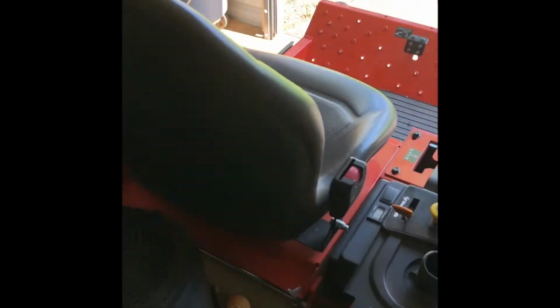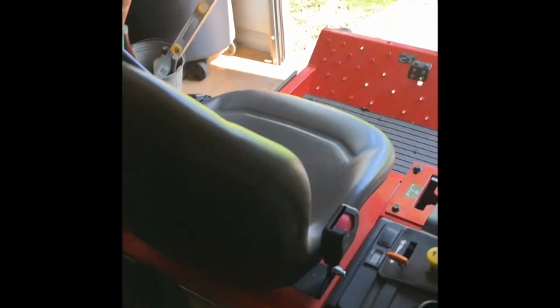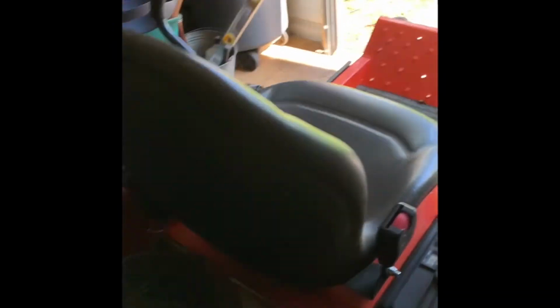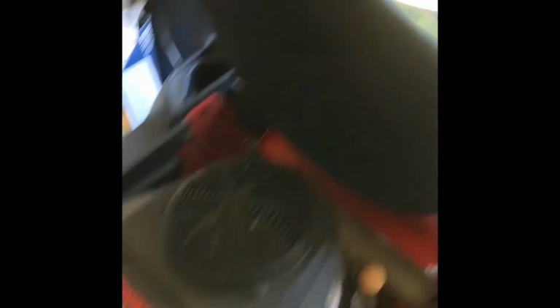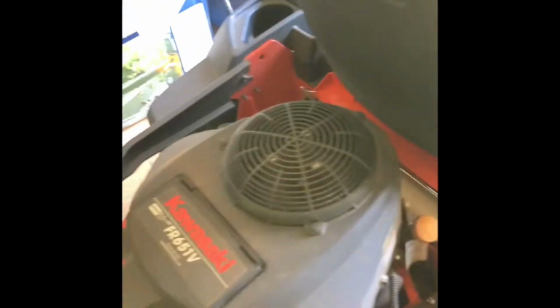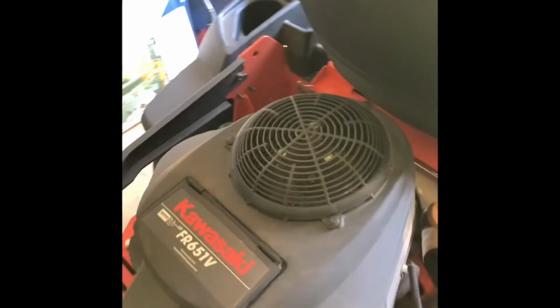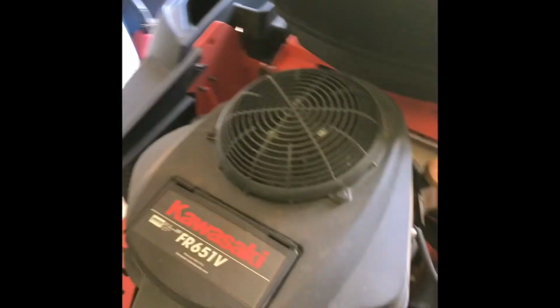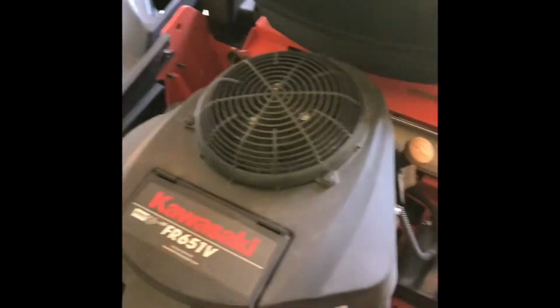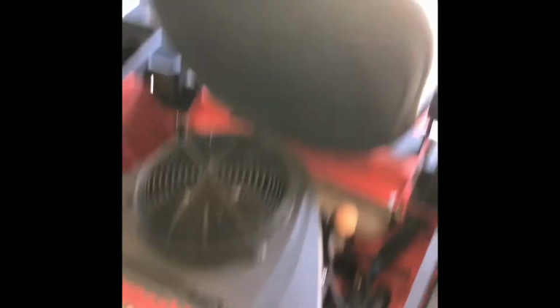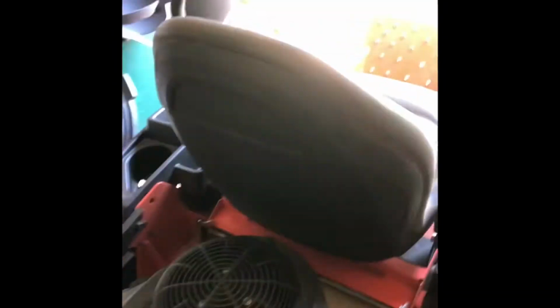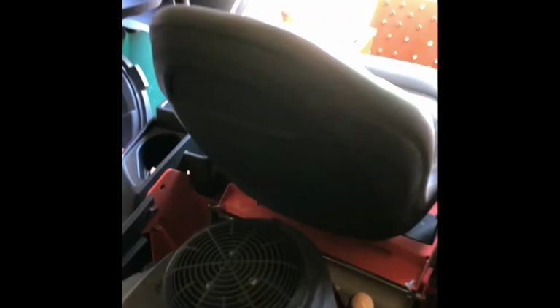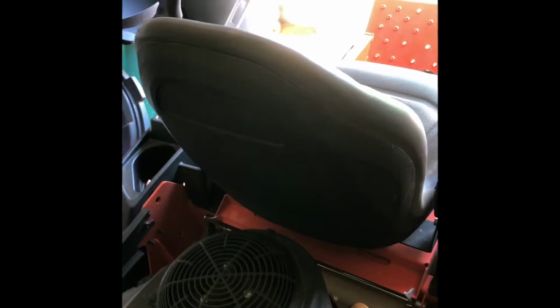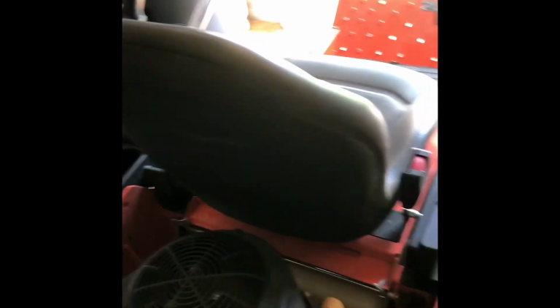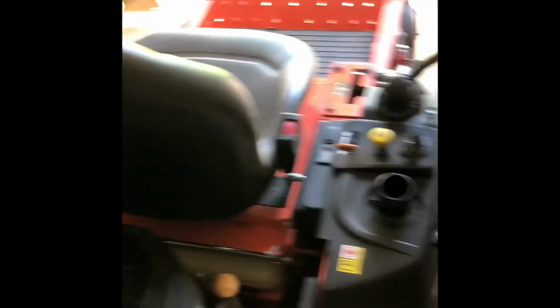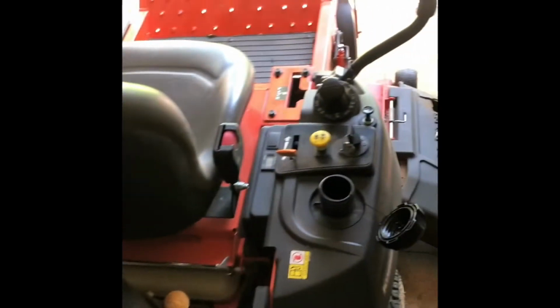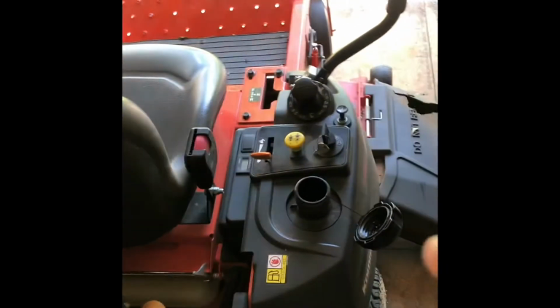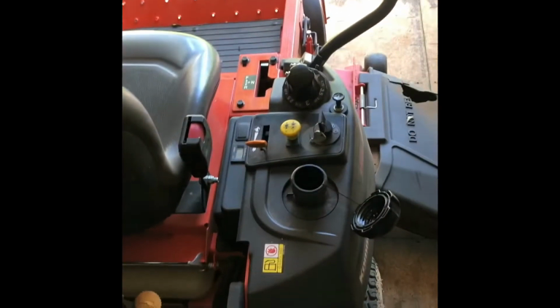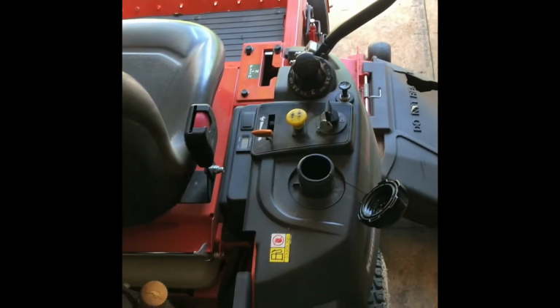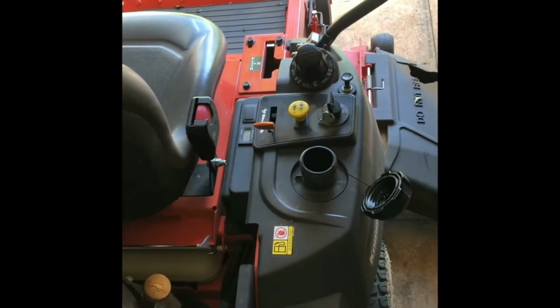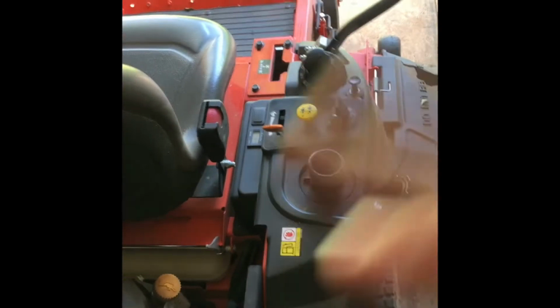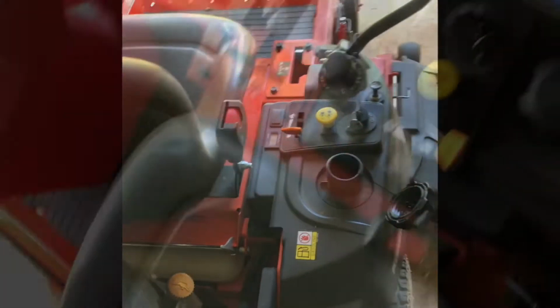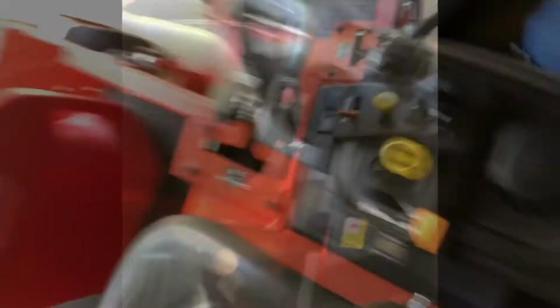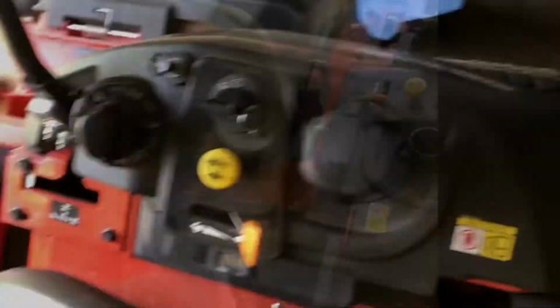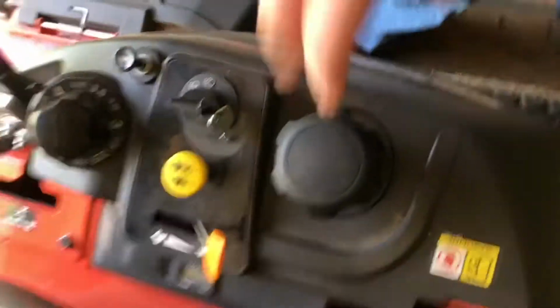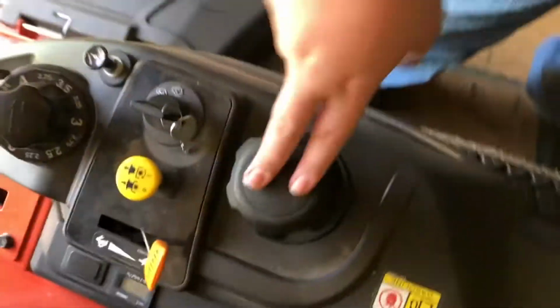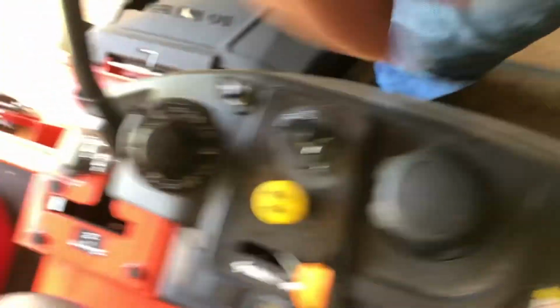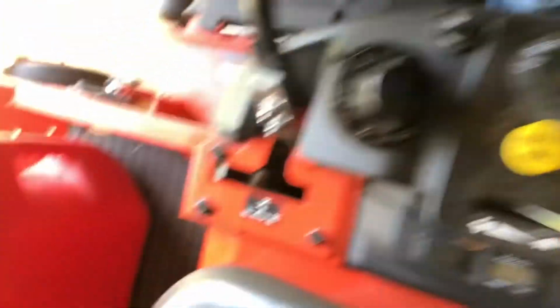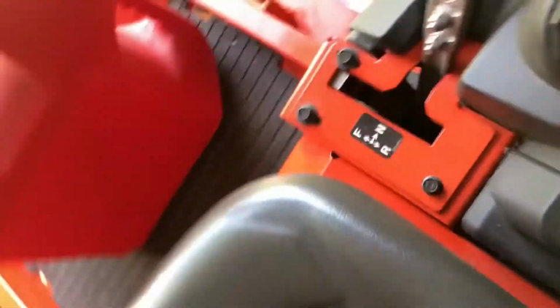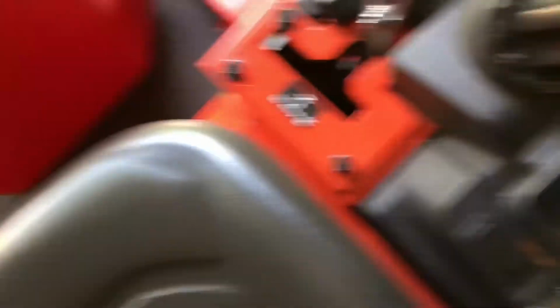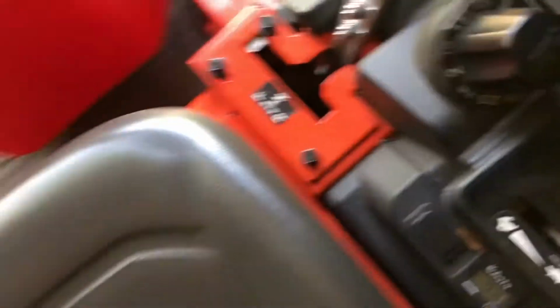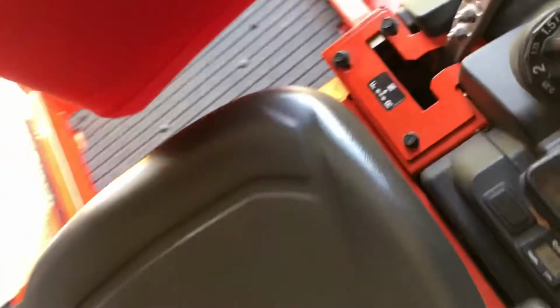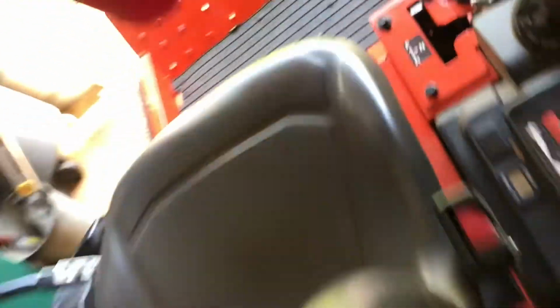I'll actually show you how to start it up in here. I'm going to fill it up with gas. Alright, so I'll just put the gas tank back on. Gas is full.